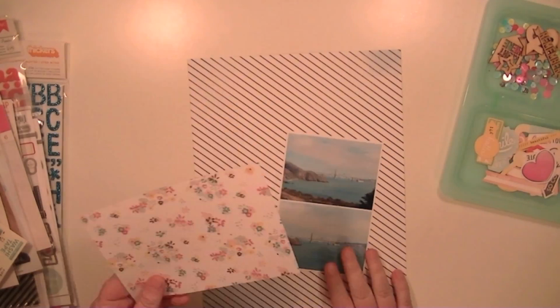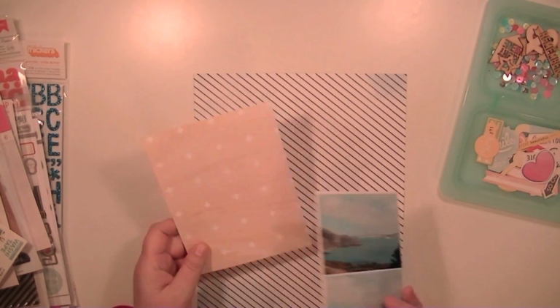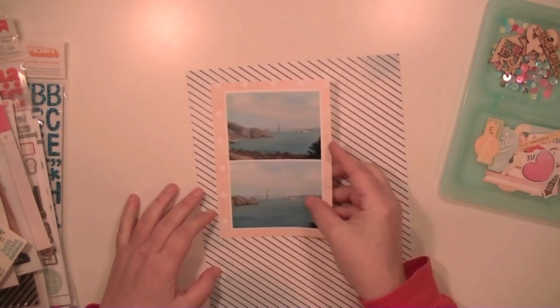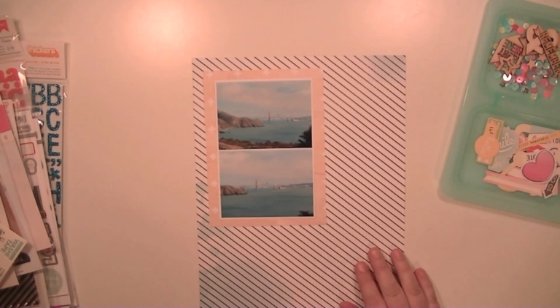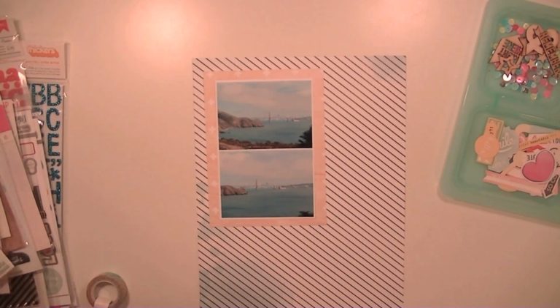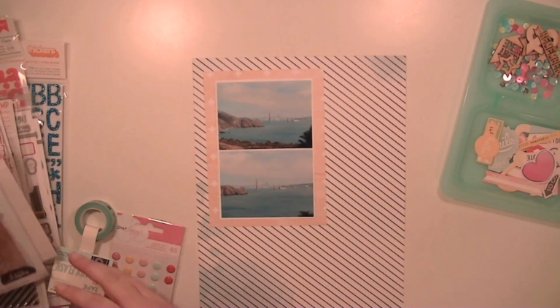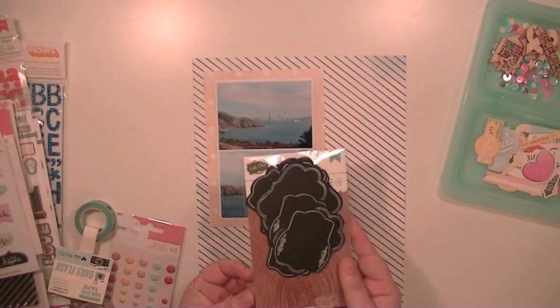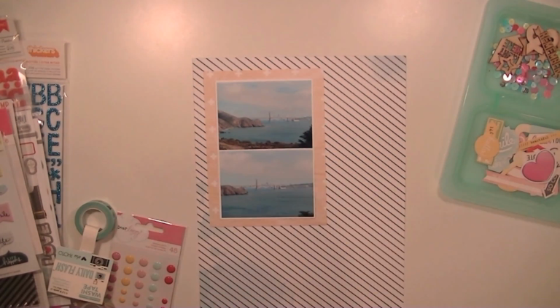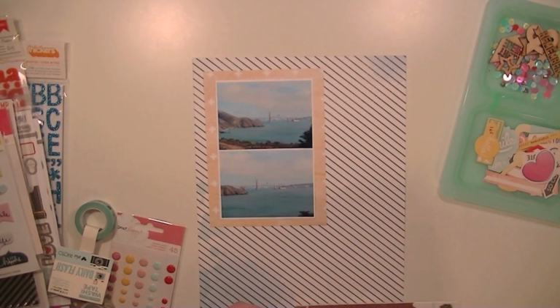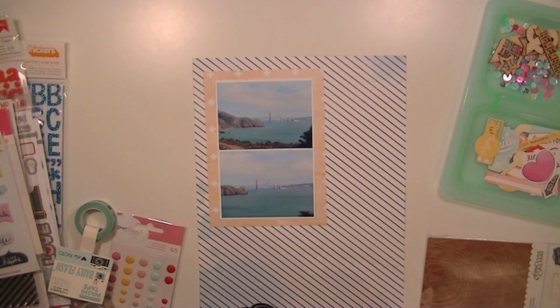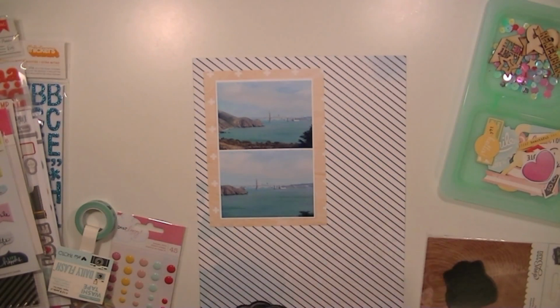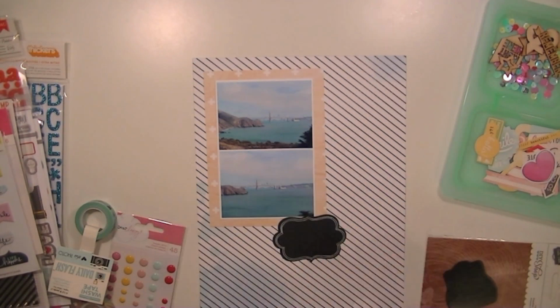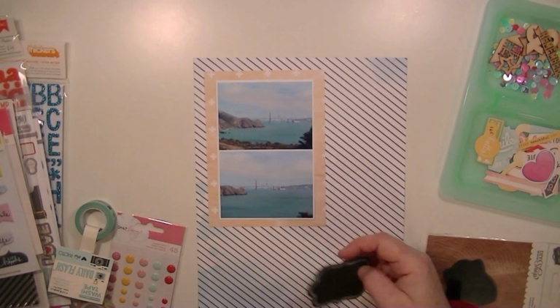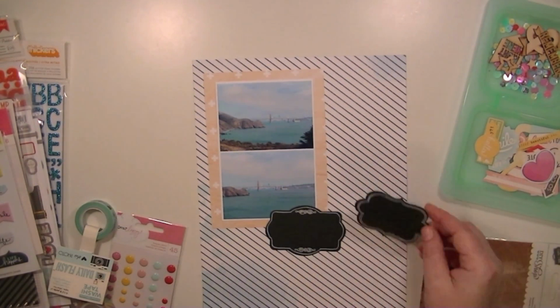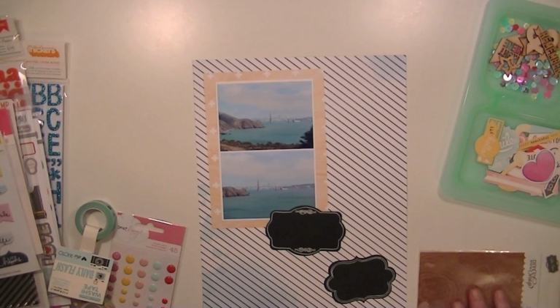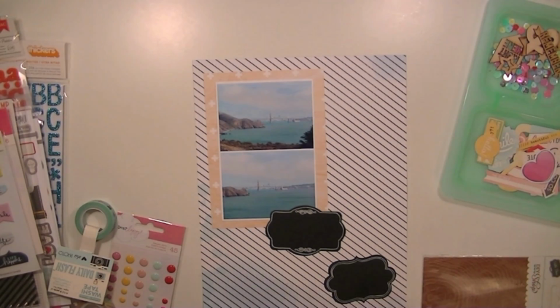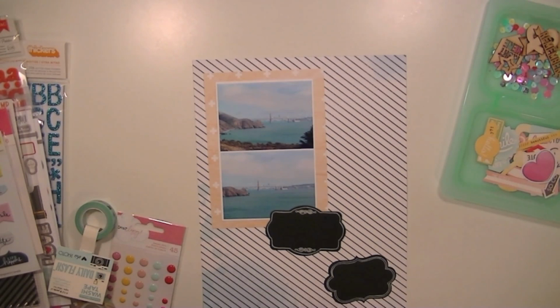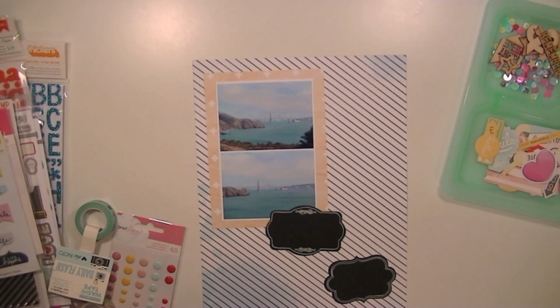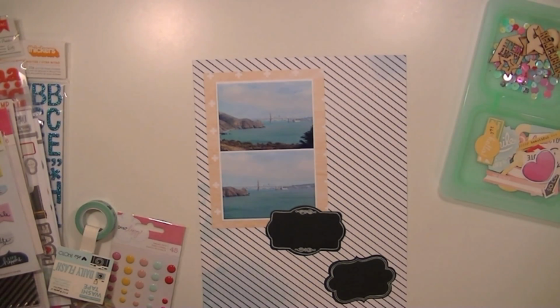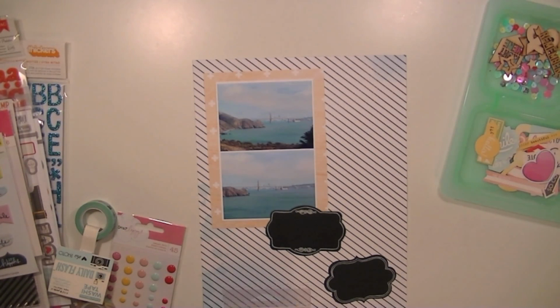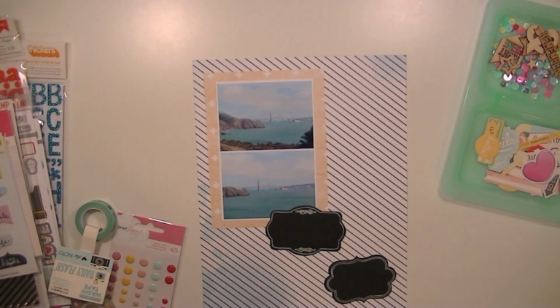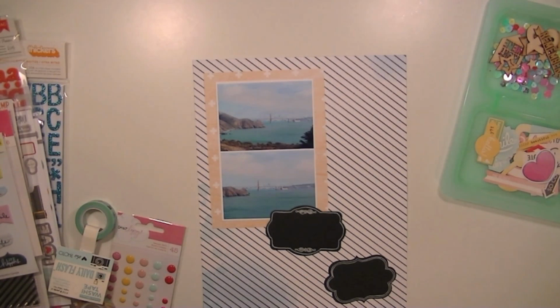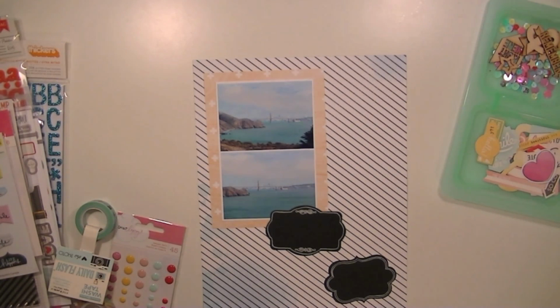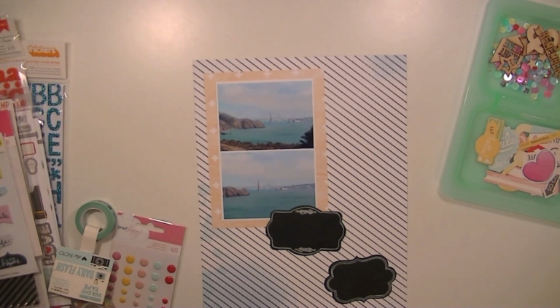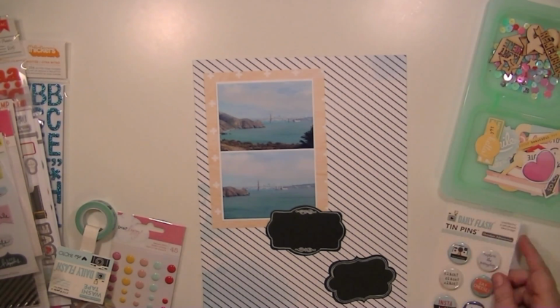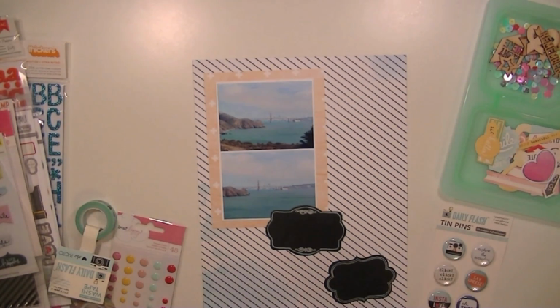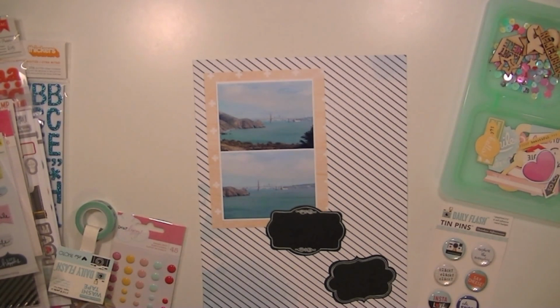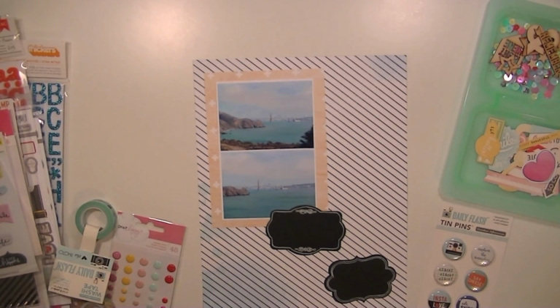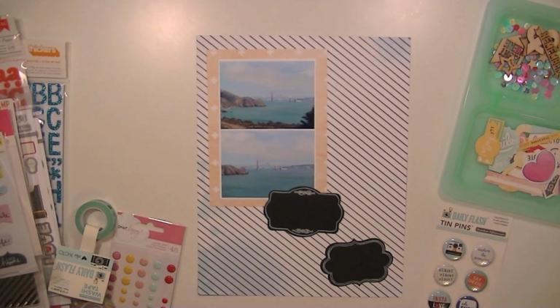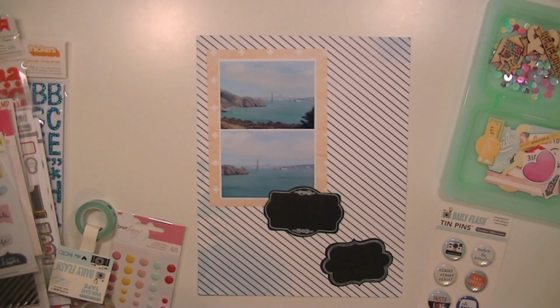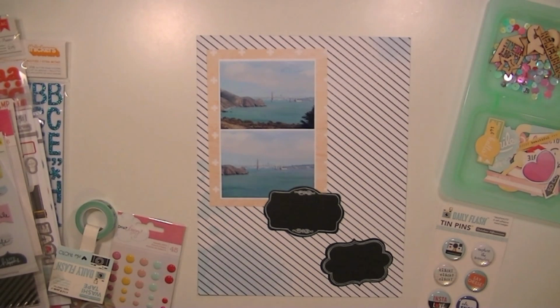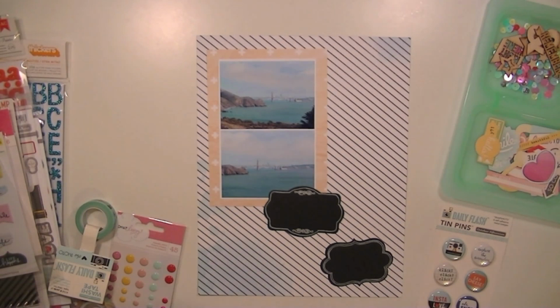Hey guys, this is Kate and I'm going to do an 8.5x11 layout this time. I decided to mix it up again. Last week I did Project Life and this week I'm doing a smaller scale layout for my Honeymoon album.